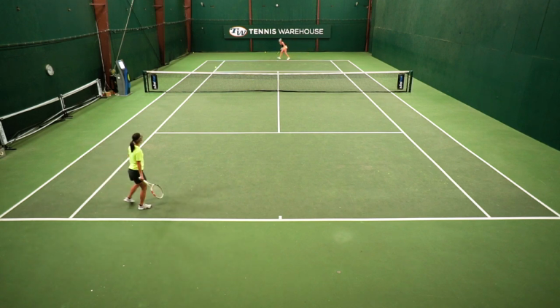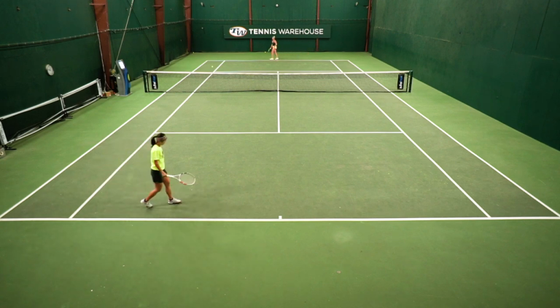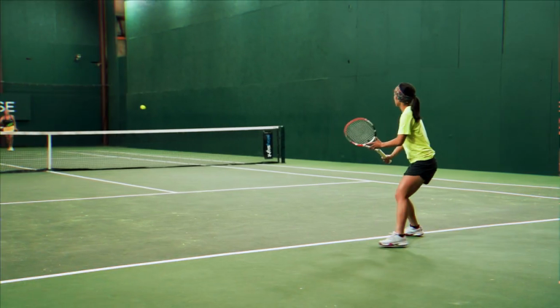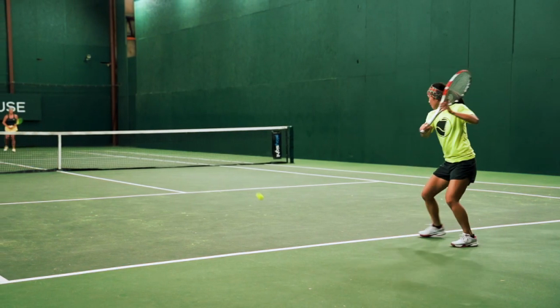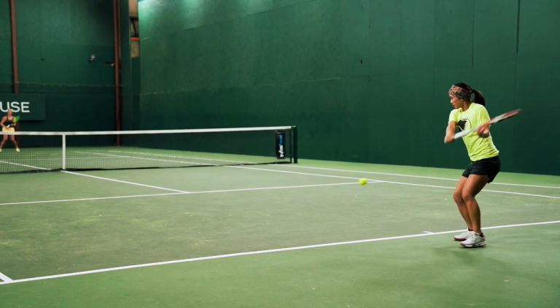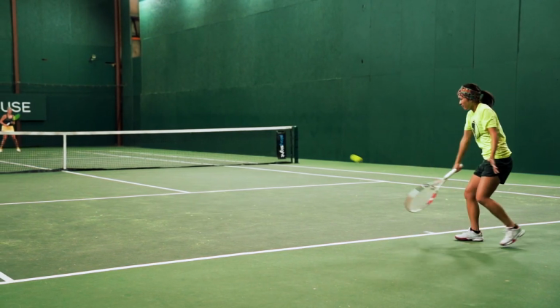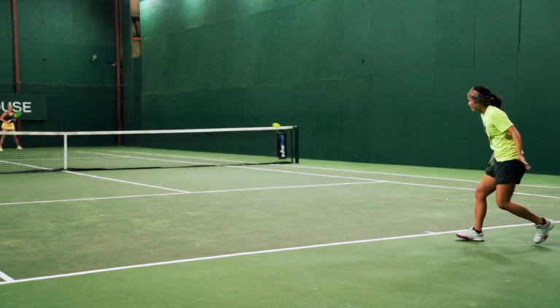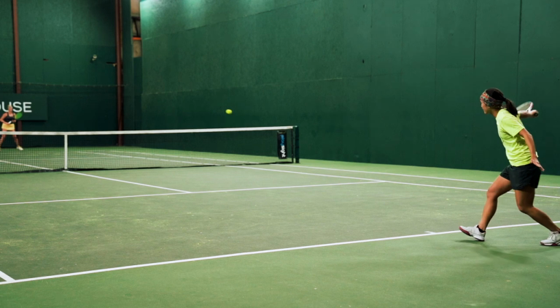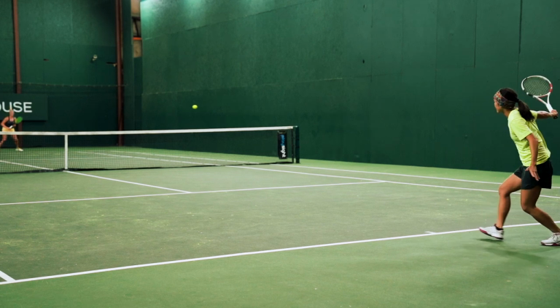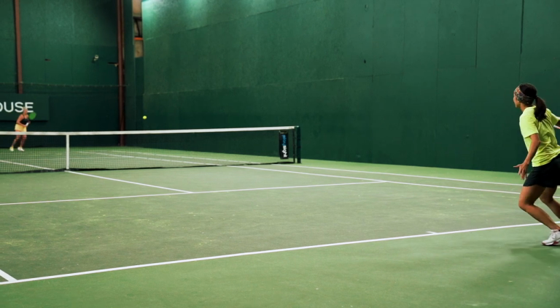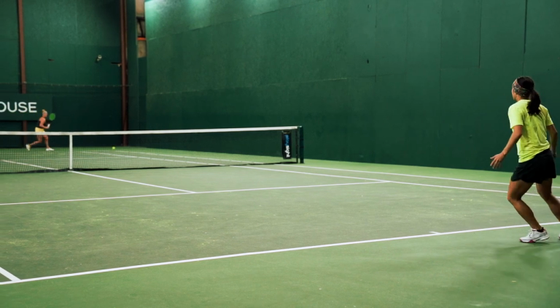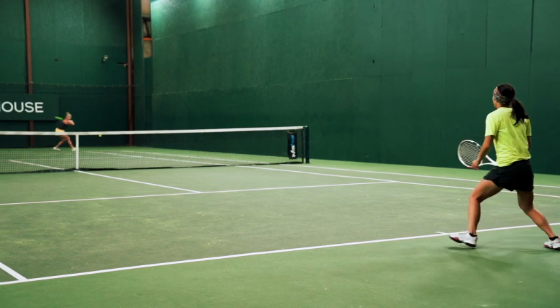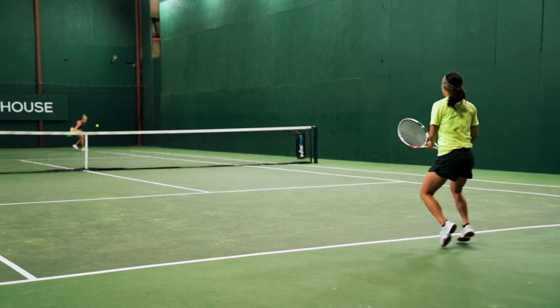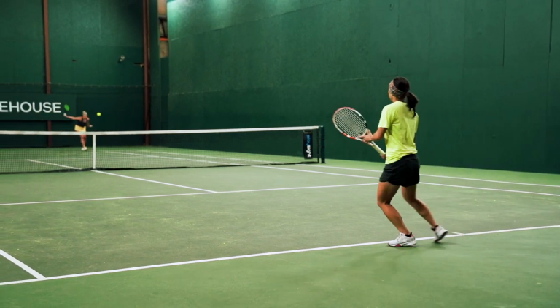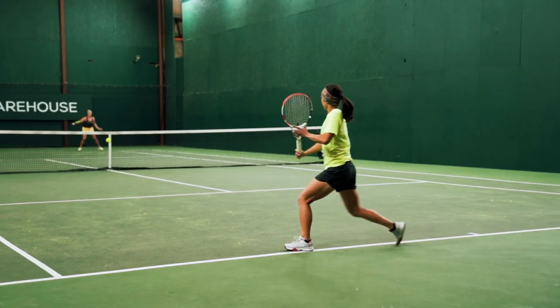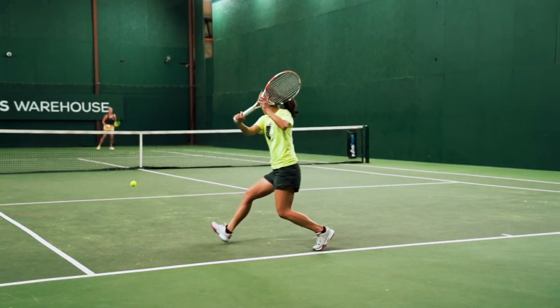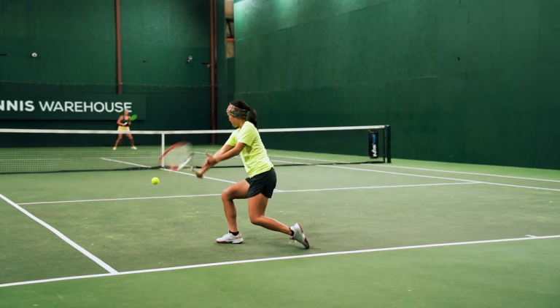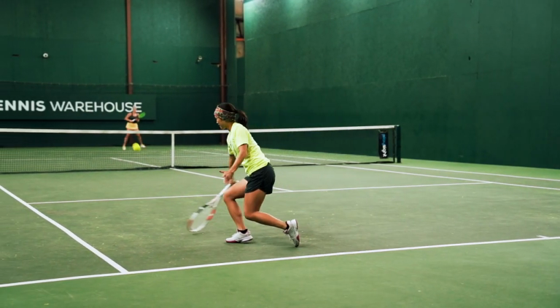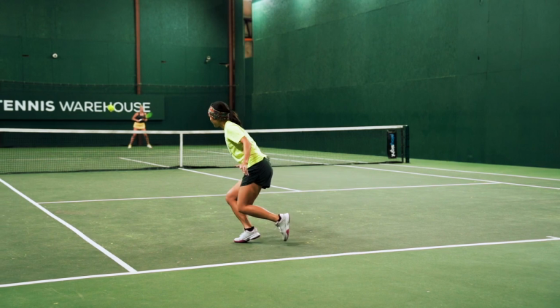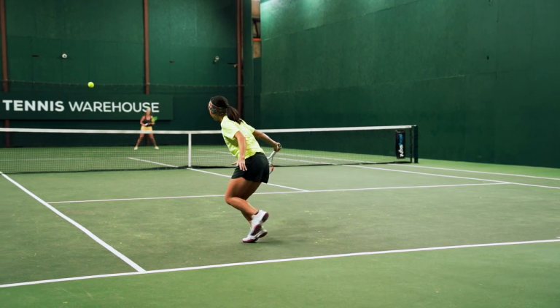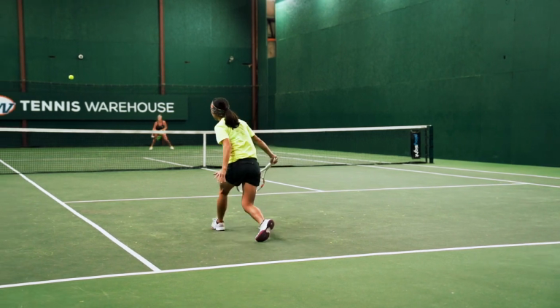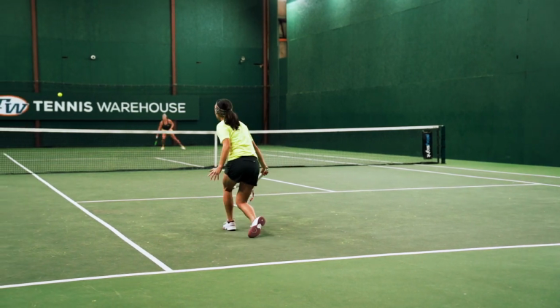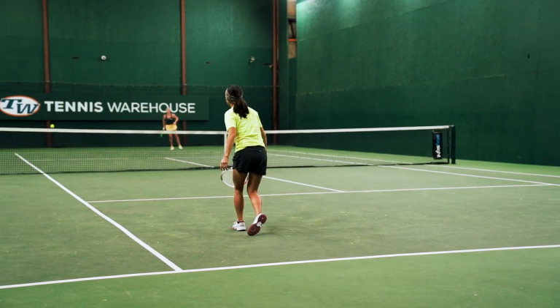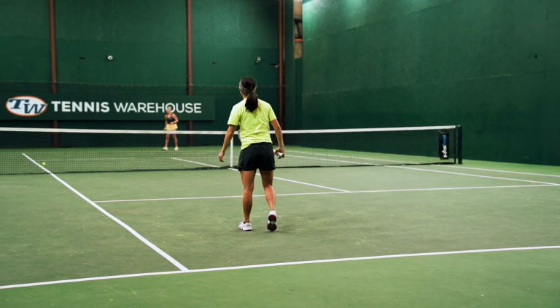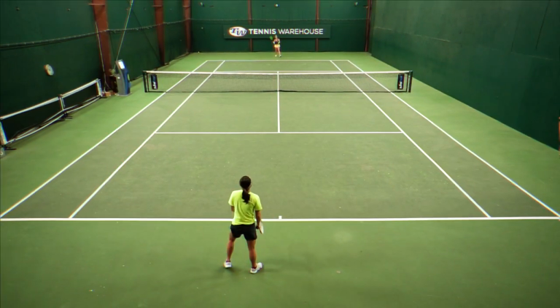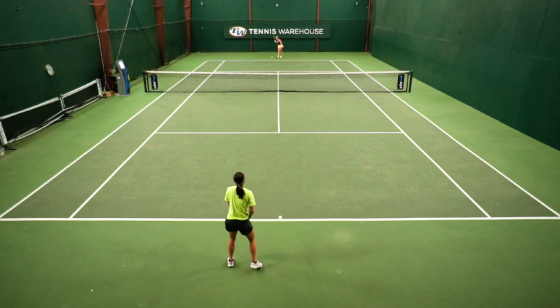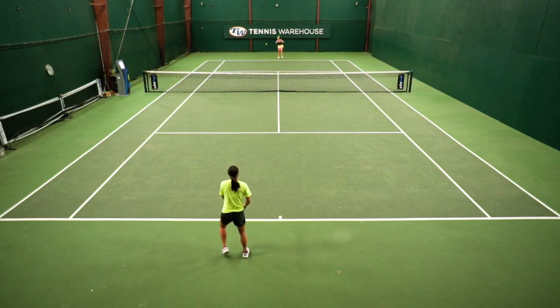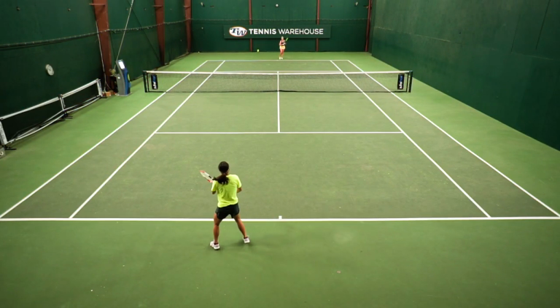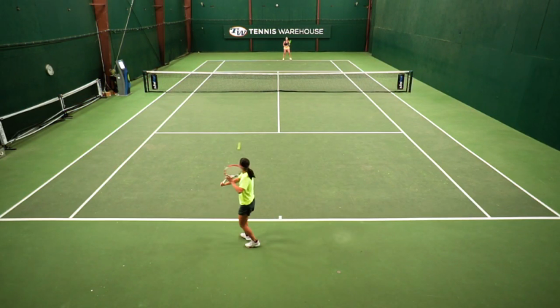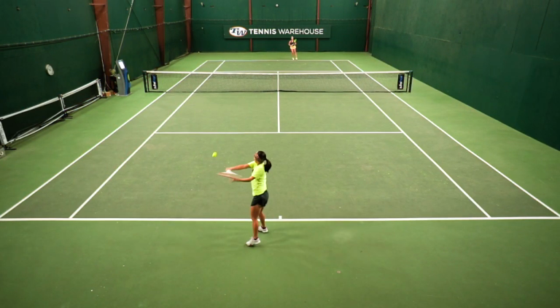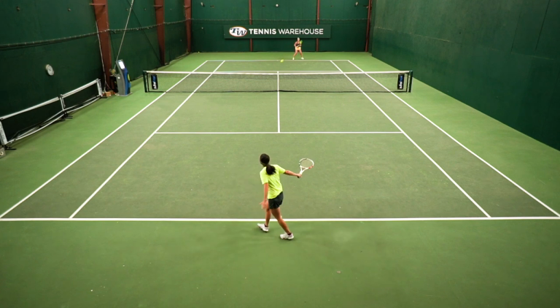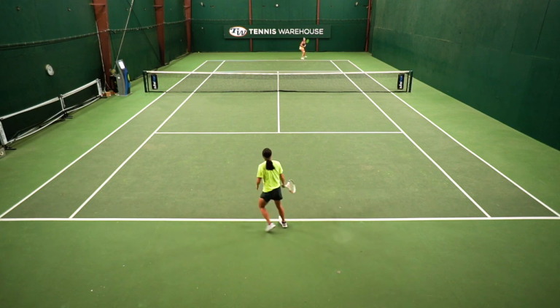What I like to focus on during this drill is to feel the slice and not hit it, and to also be inside the baseline when I hit my drop shot. Normally I would do about three to five minutes of this before I start playing points.